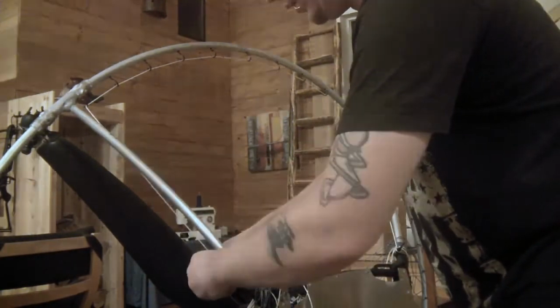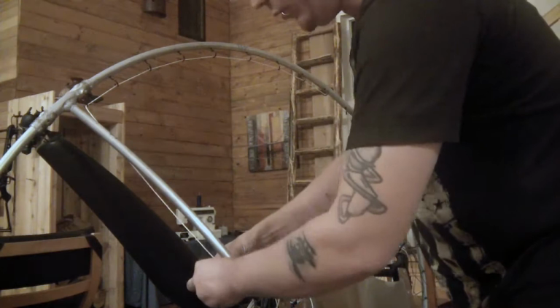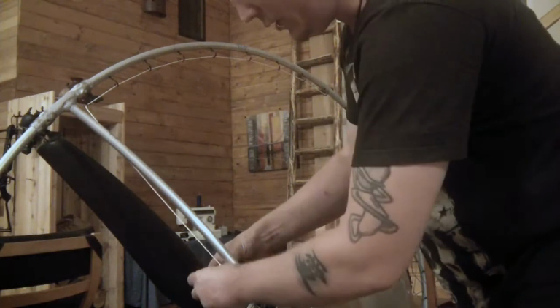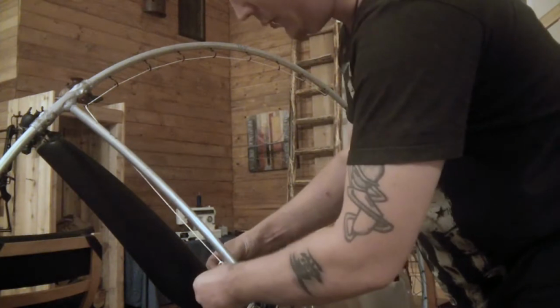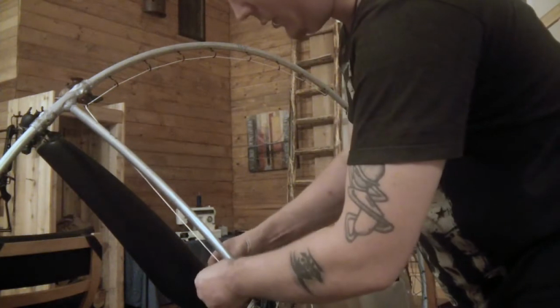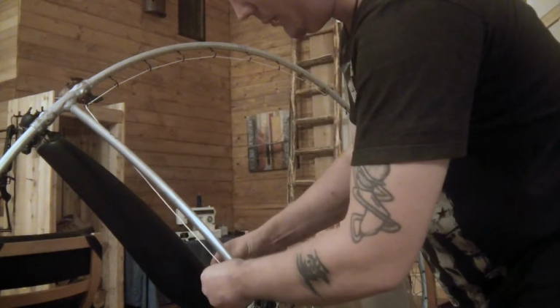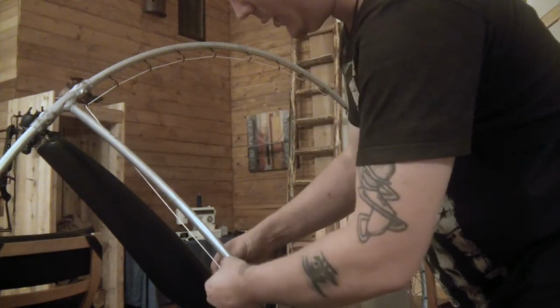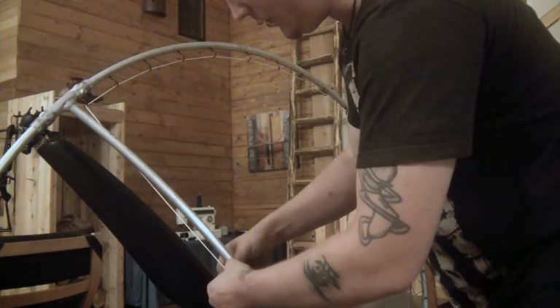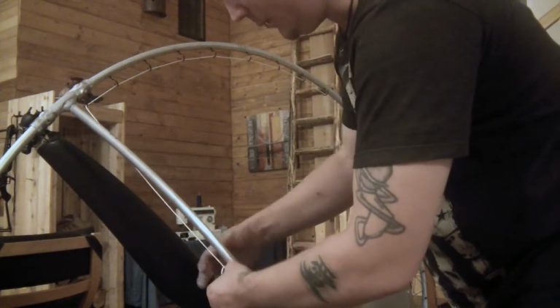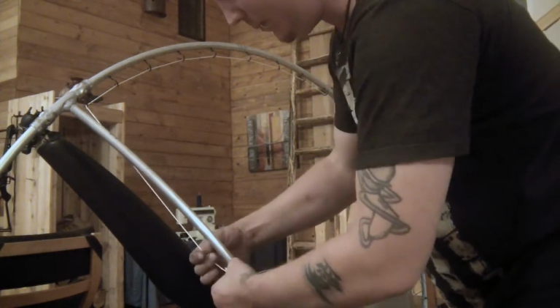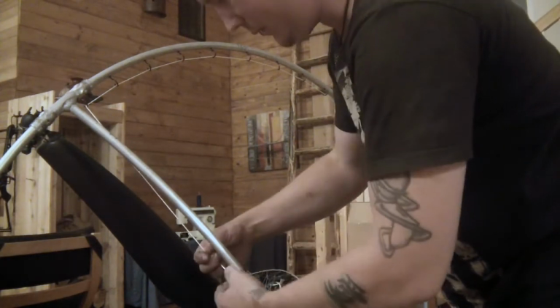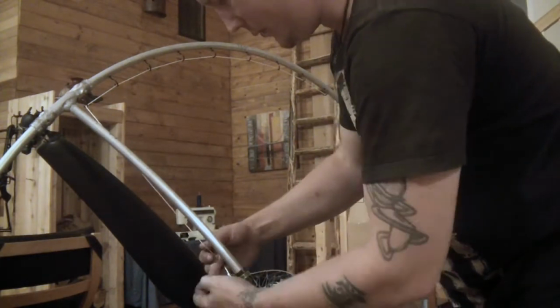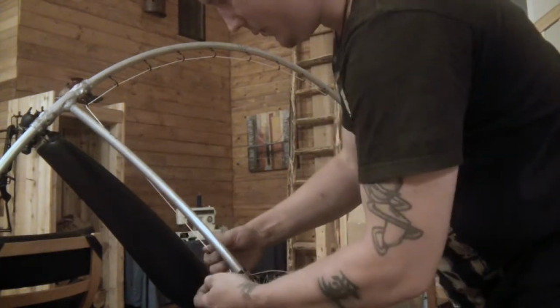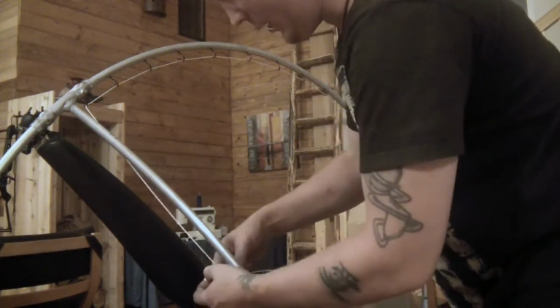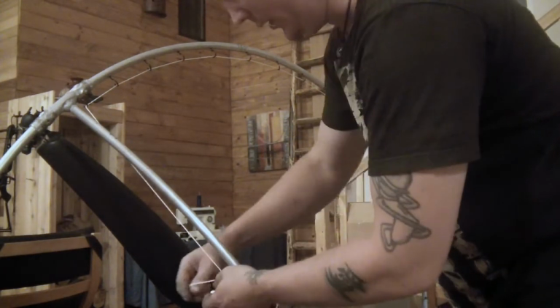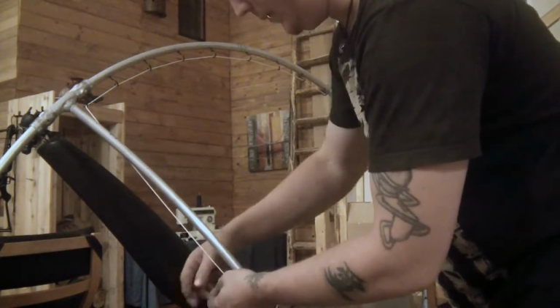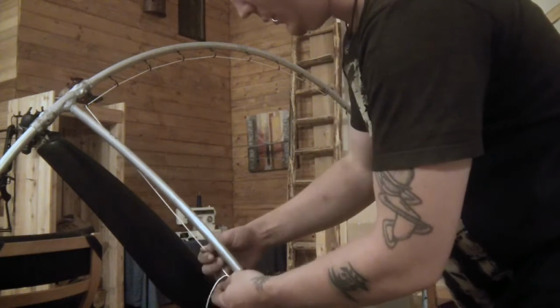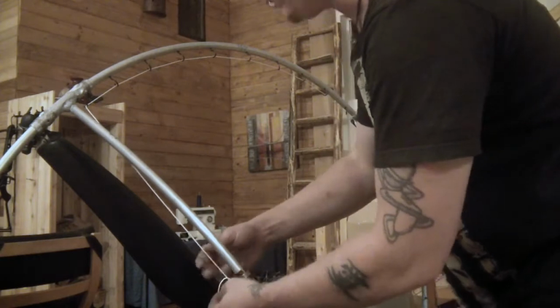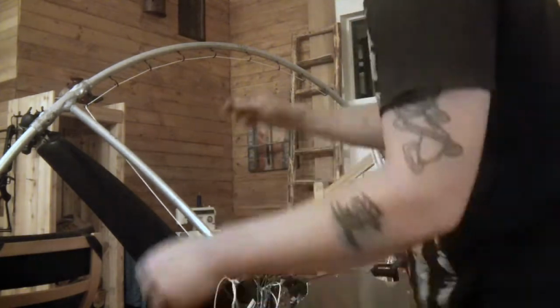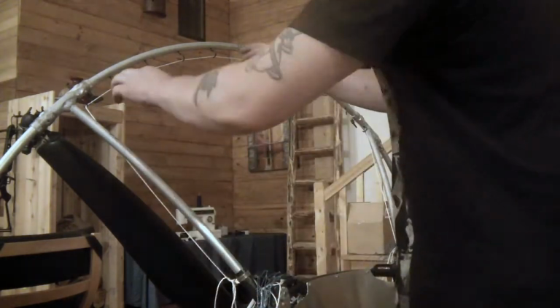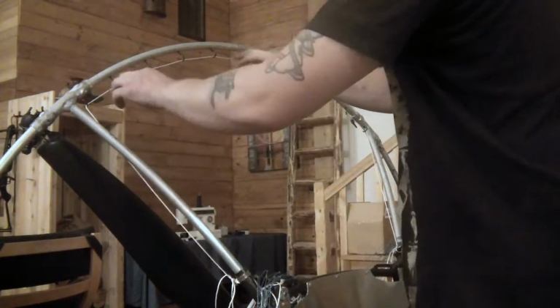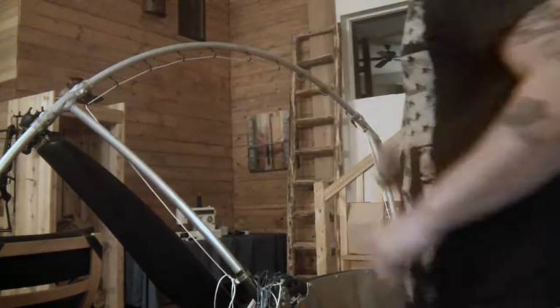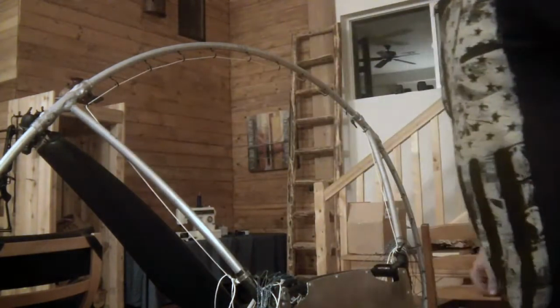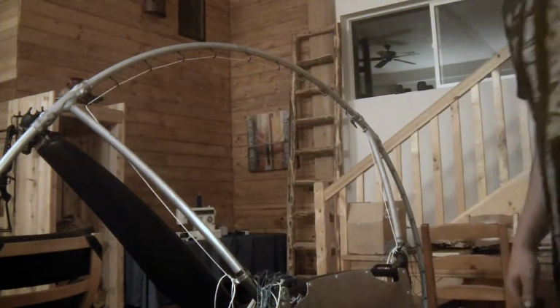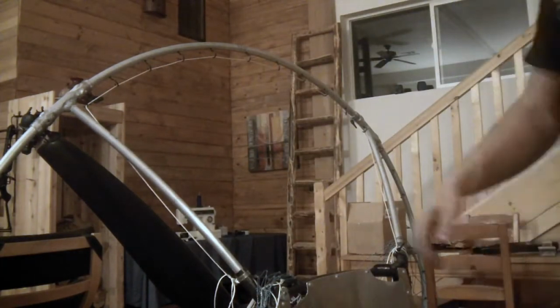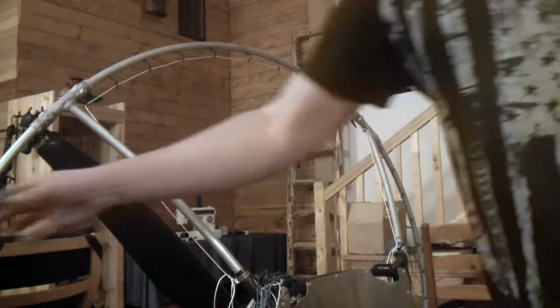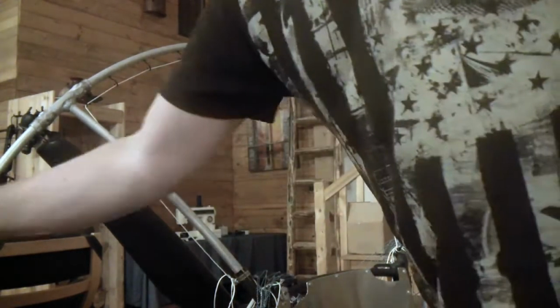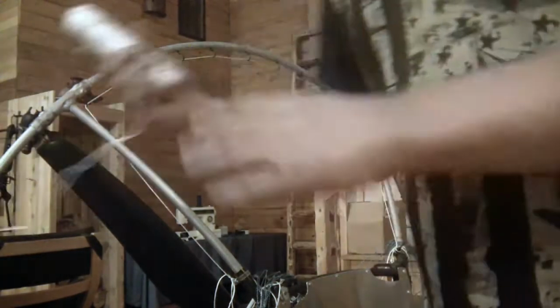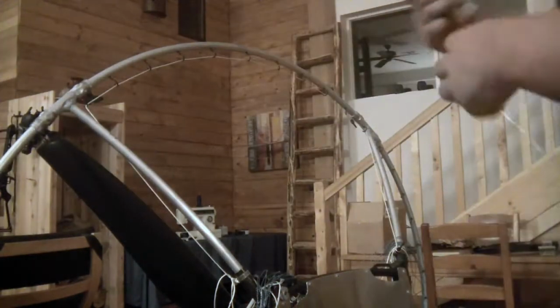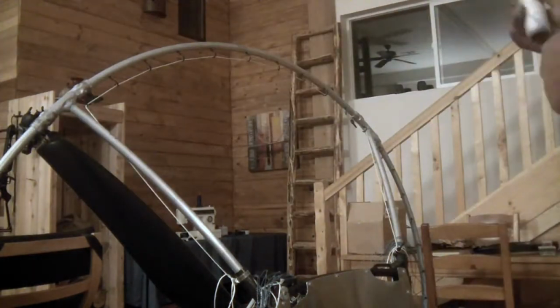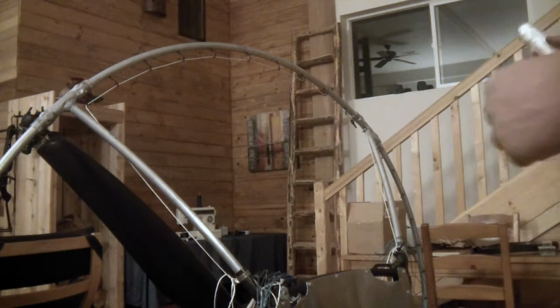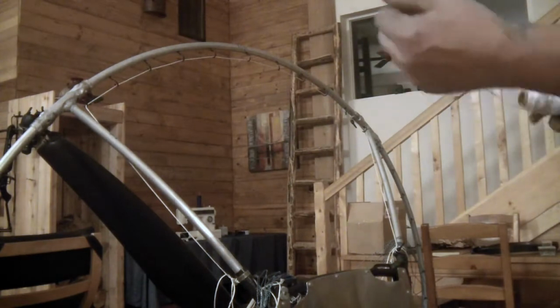And on one end I'm doing a sort of — kind of like a you-would-tie-your-shoes knot, so it's easy to release. And then here's a cool trick.